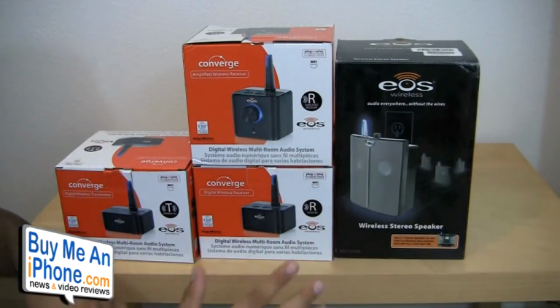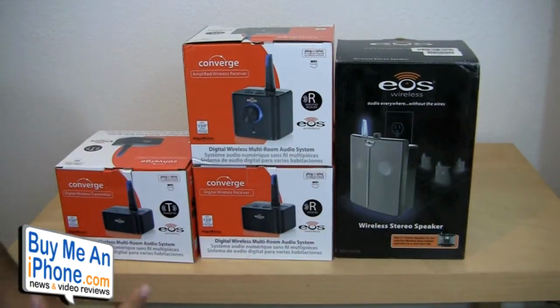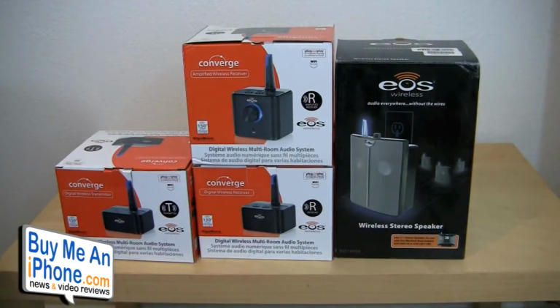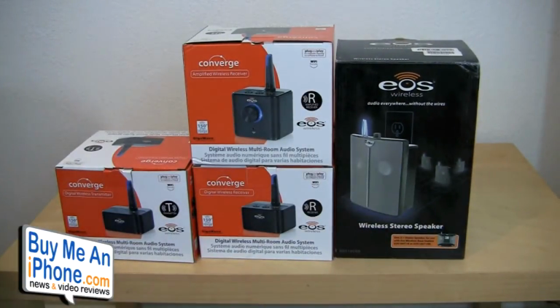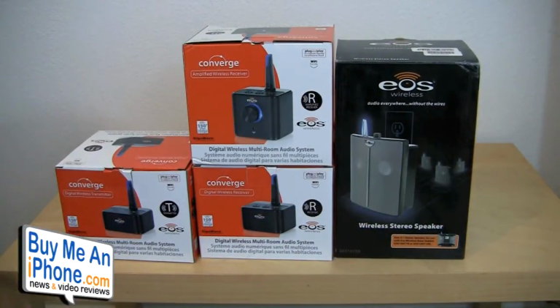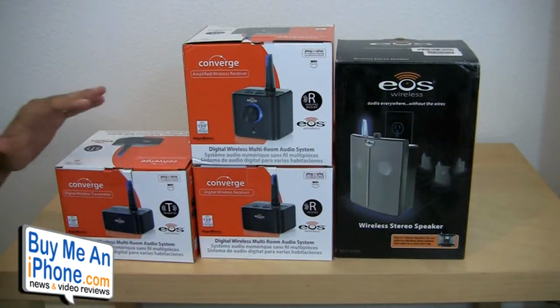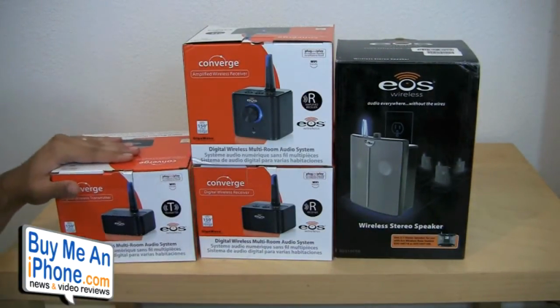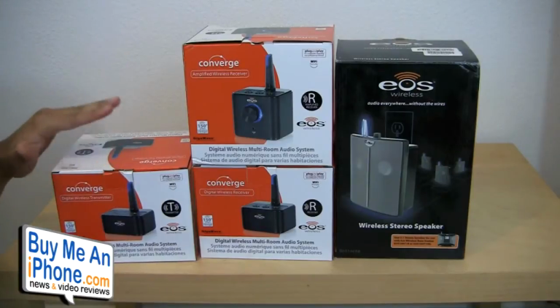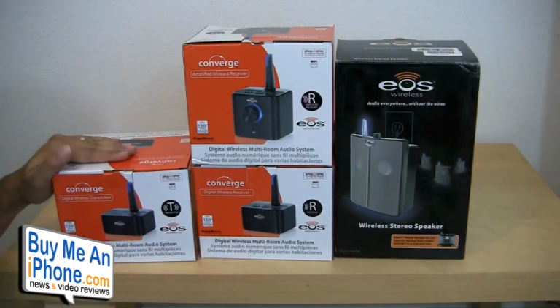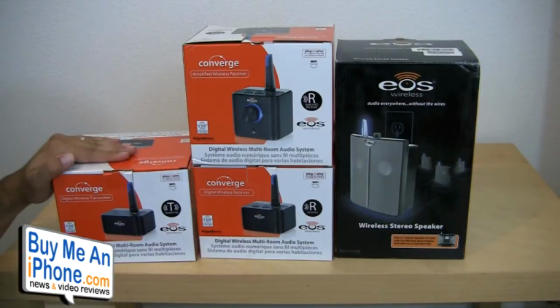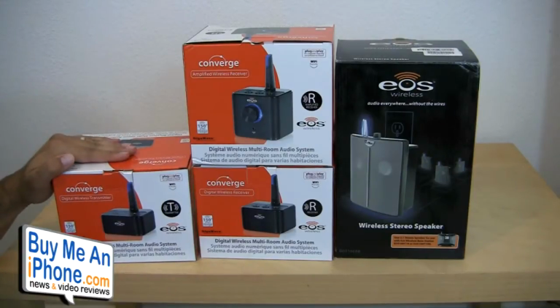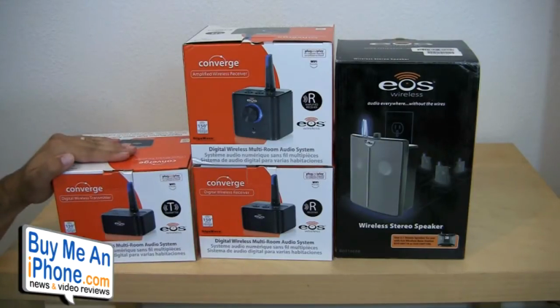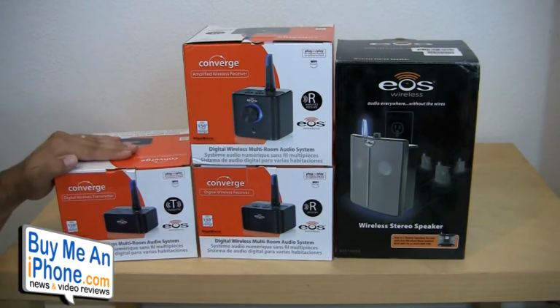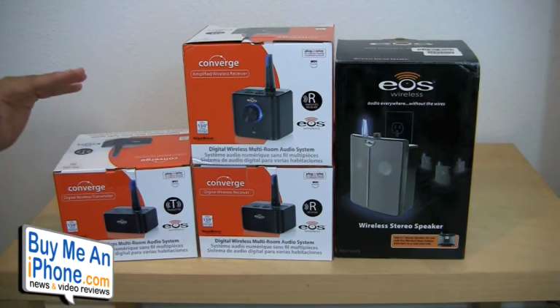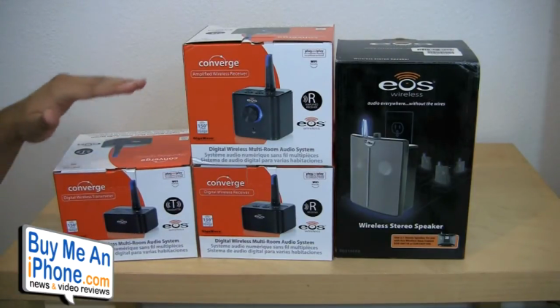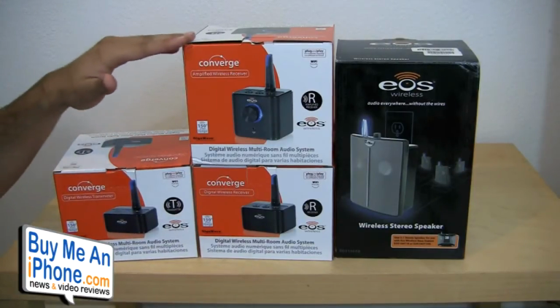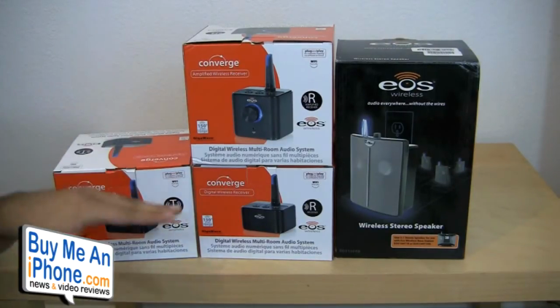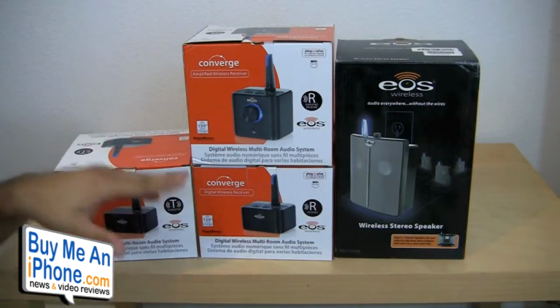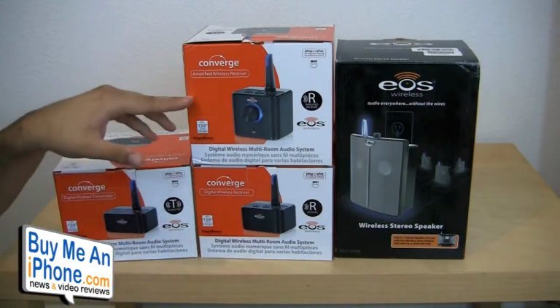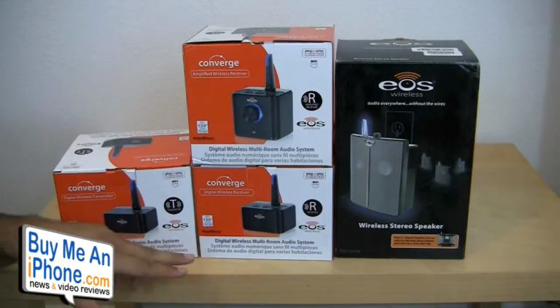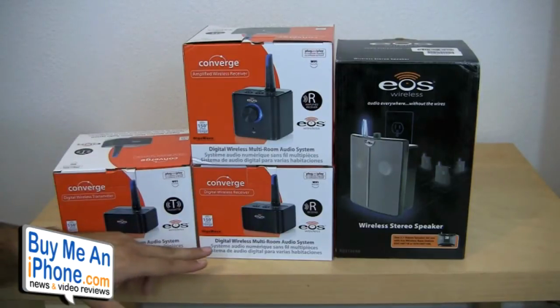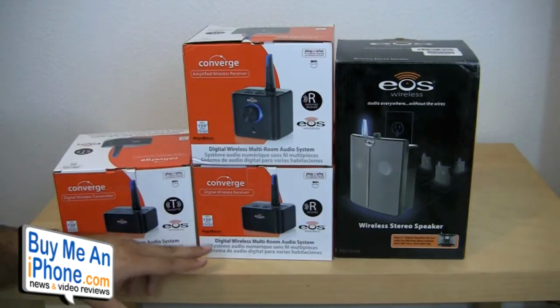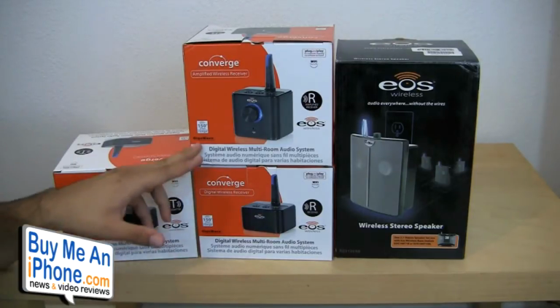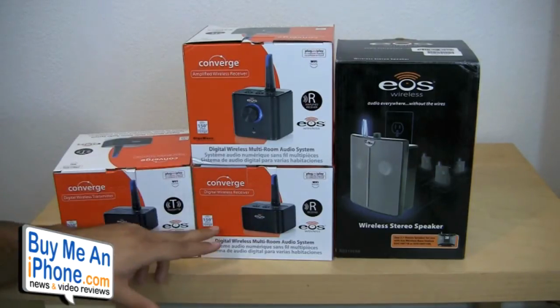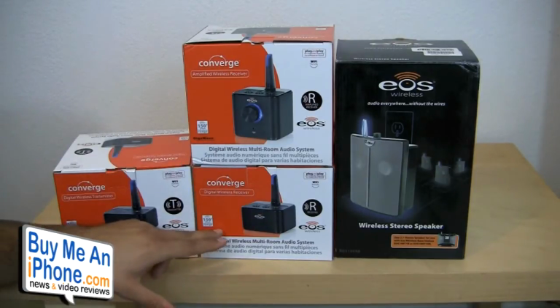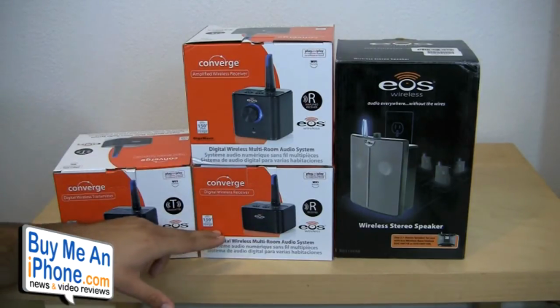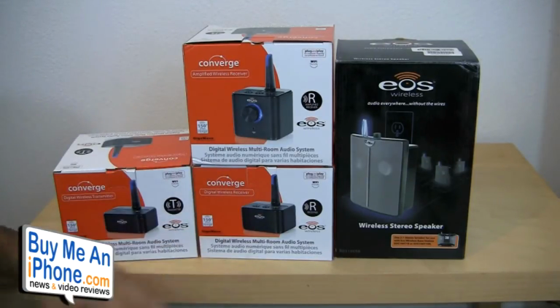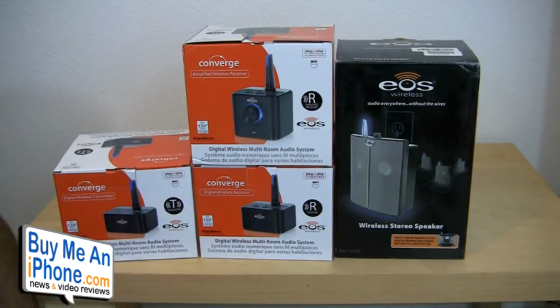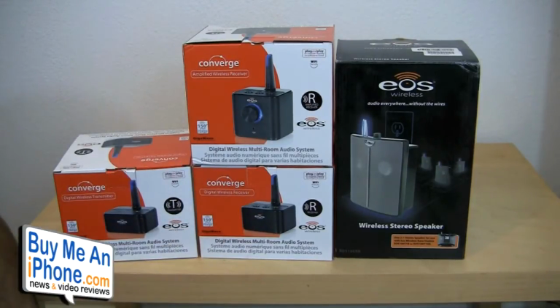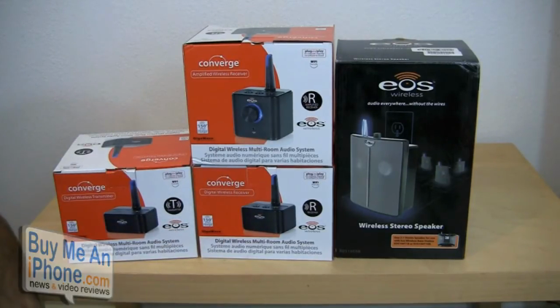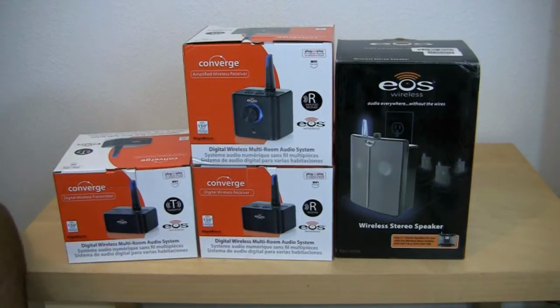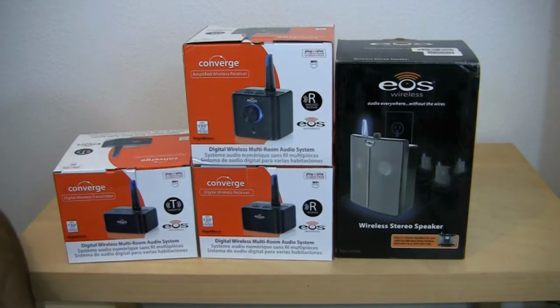Let's go ahead and switch to the other camera. I'm going to give you guys a demonstration on how you set up the transmitter on my iMac, and then I'll show you how this works in conjunction with the amplified wireless receiver and also the digital wireless receiver.